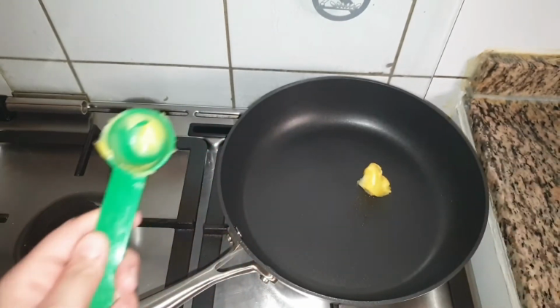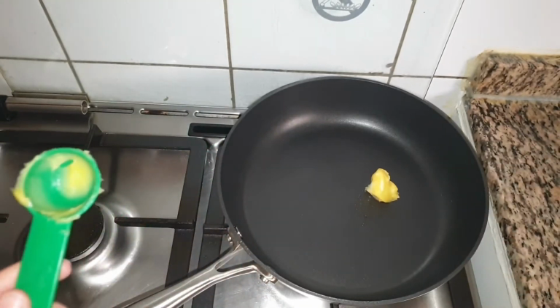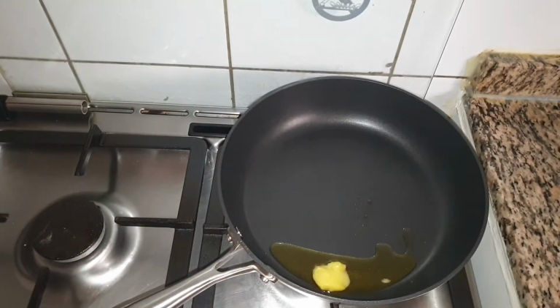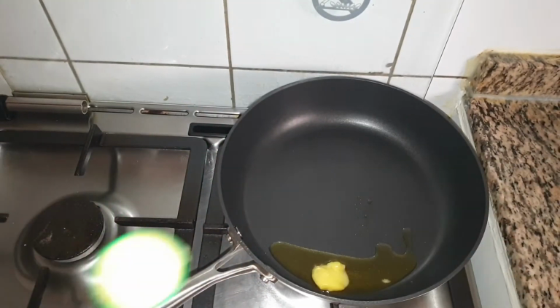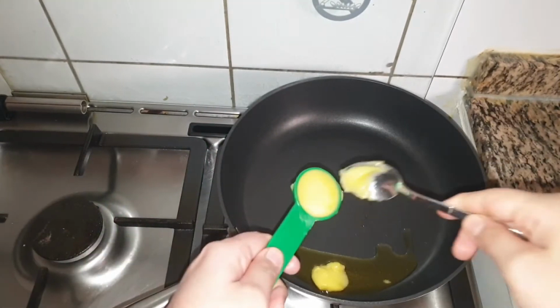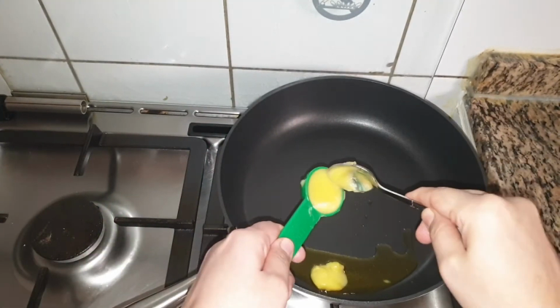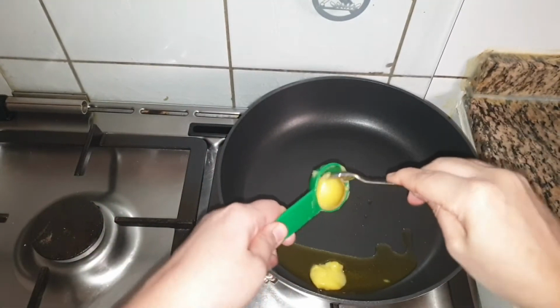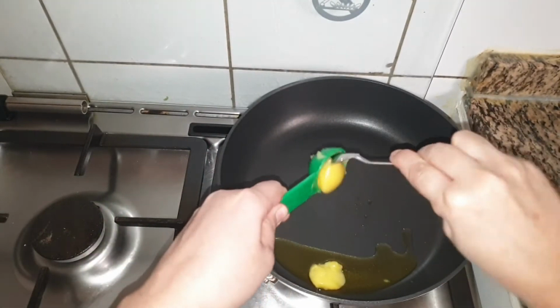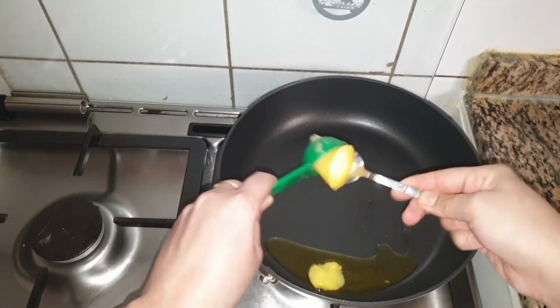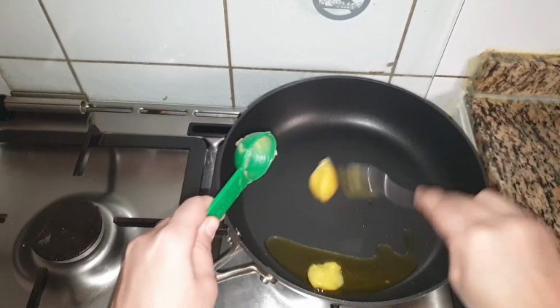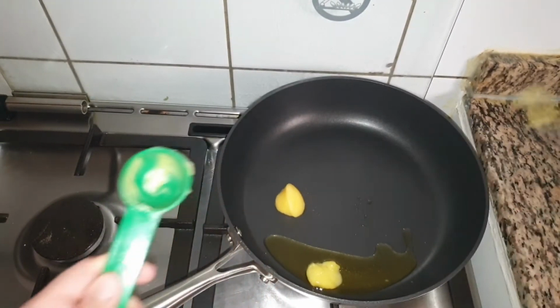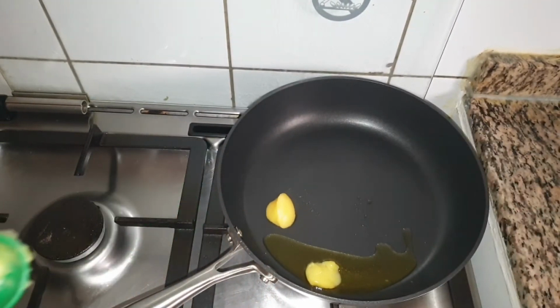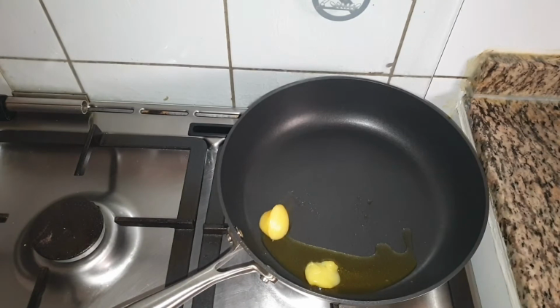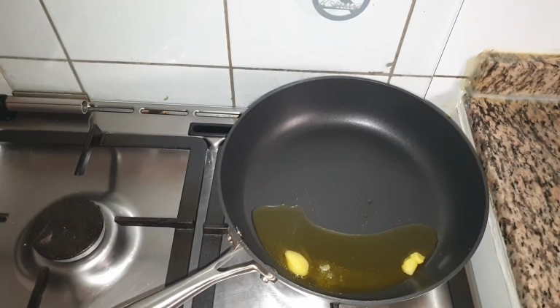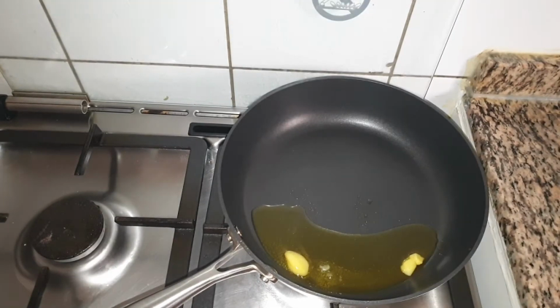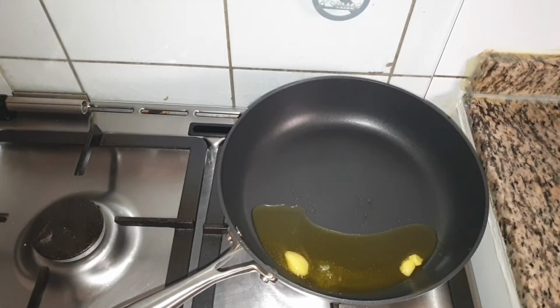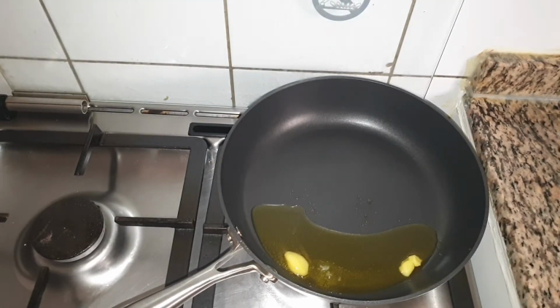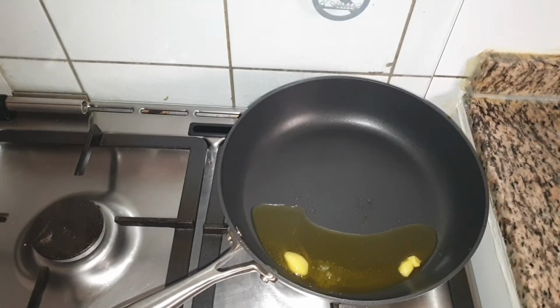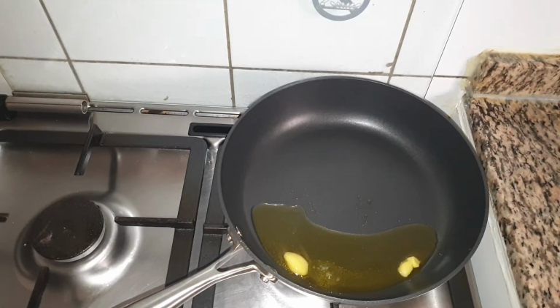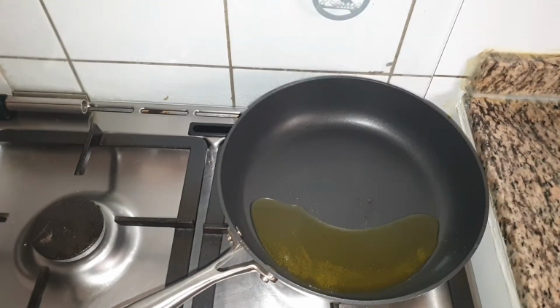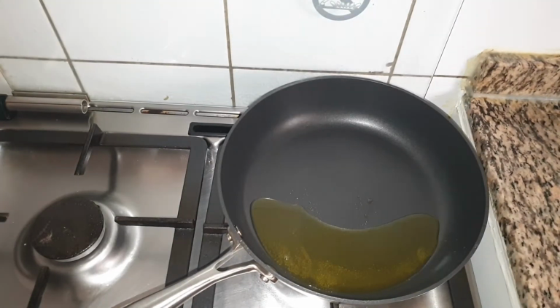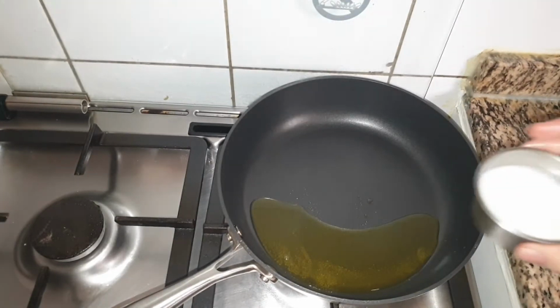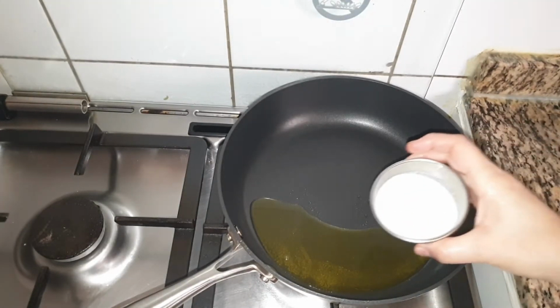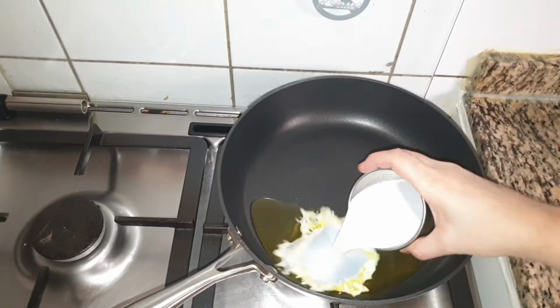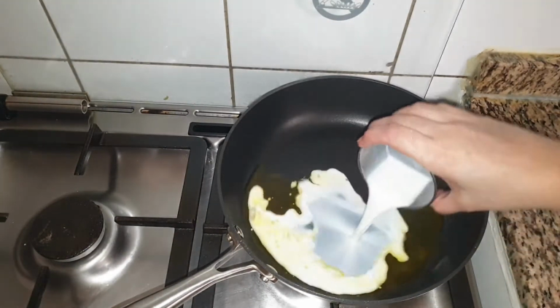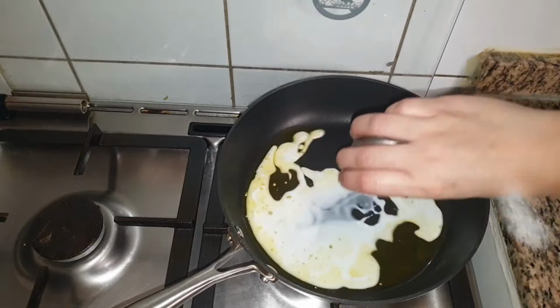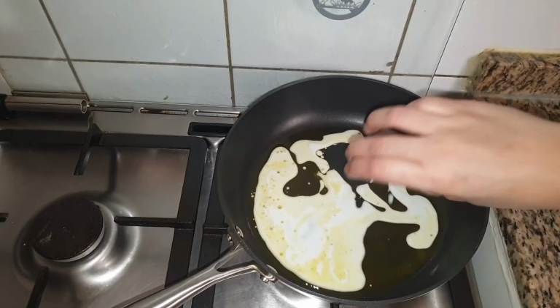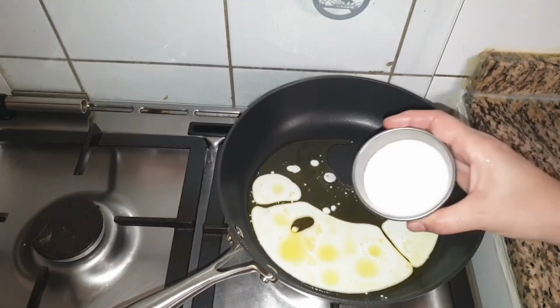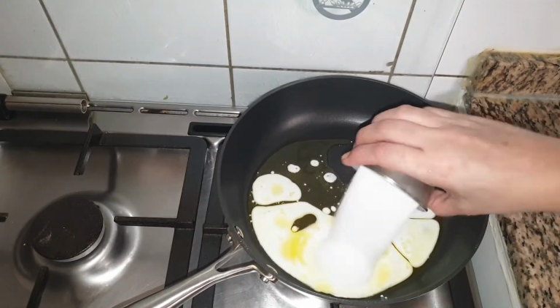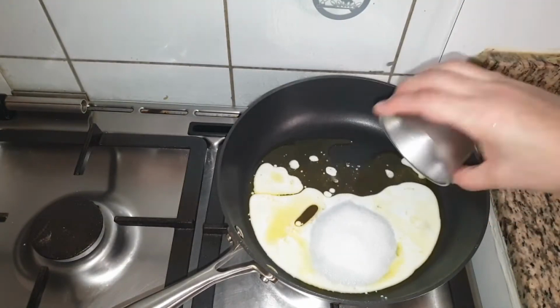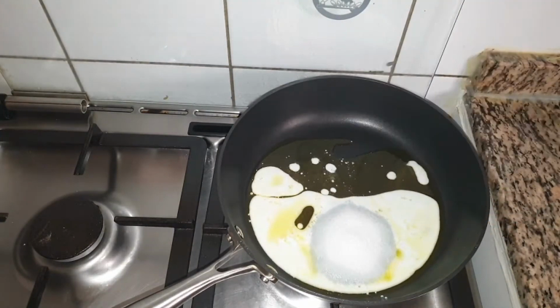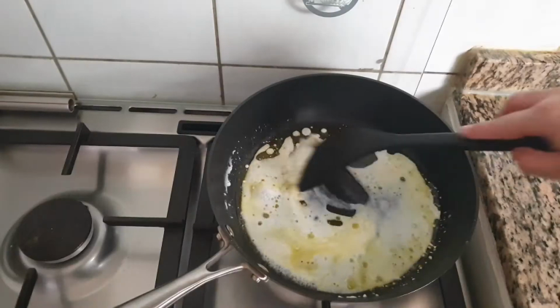To make milk powder peda, I have taken 2 tbsp of ghee in a non-stick pan. When ghee starts to melt, add 1/4 cup of milk and 1/4 cup of sugar and mix well.